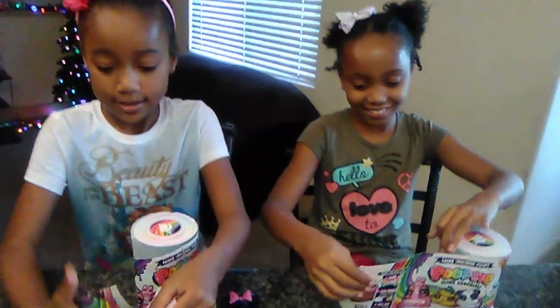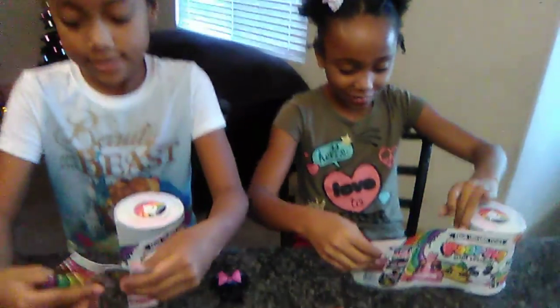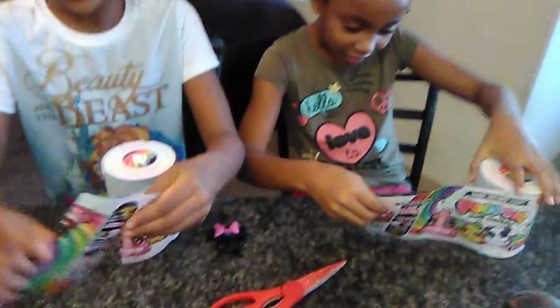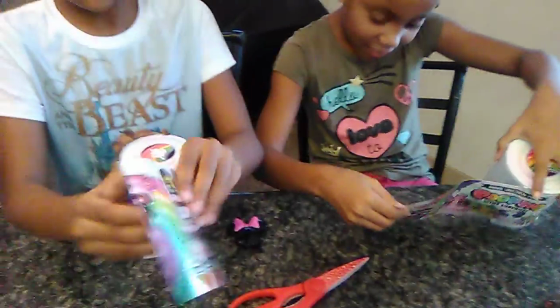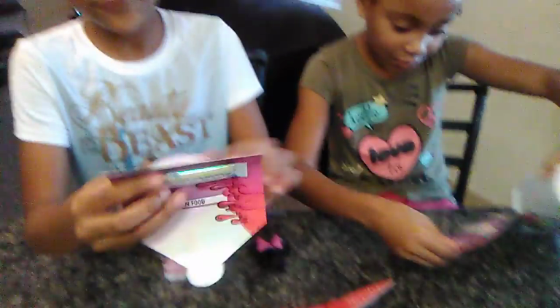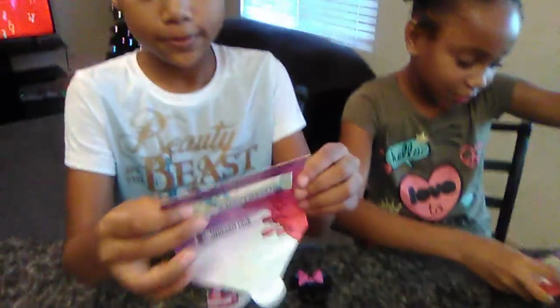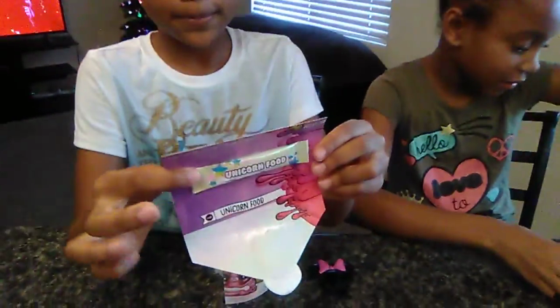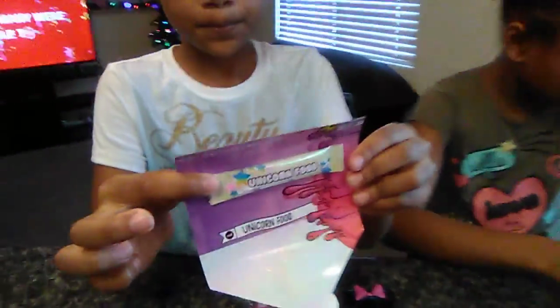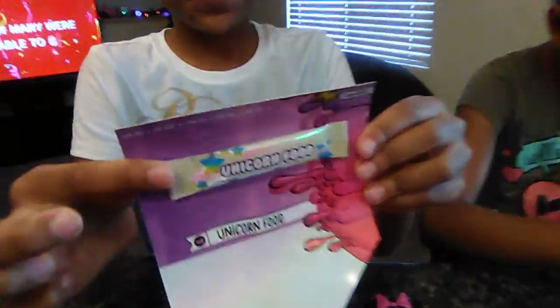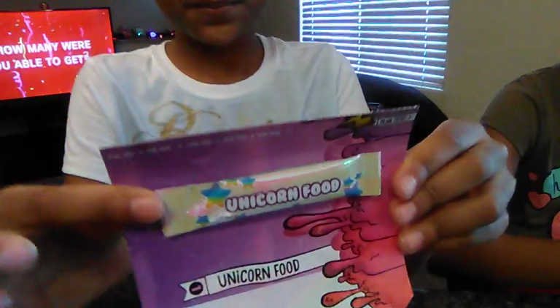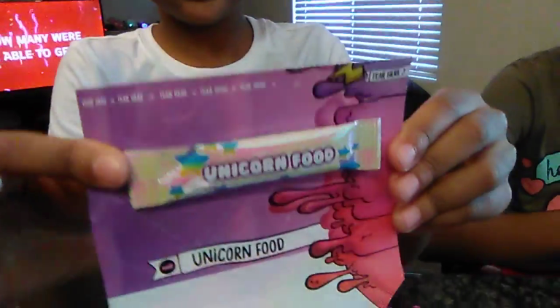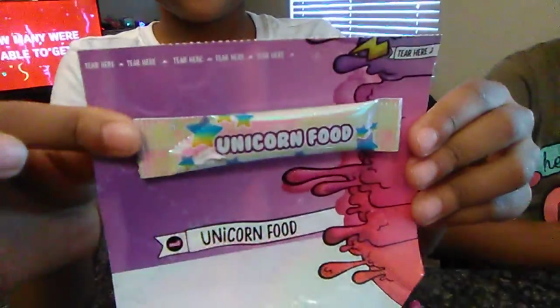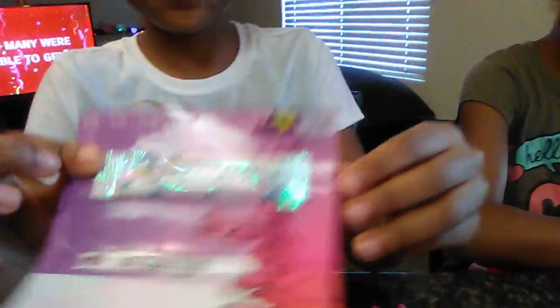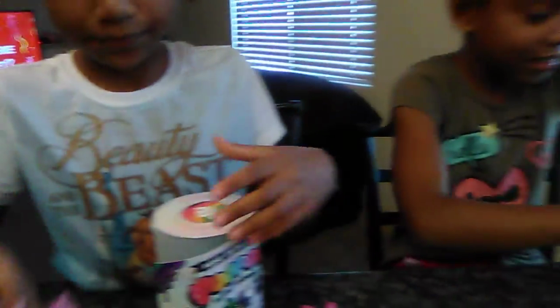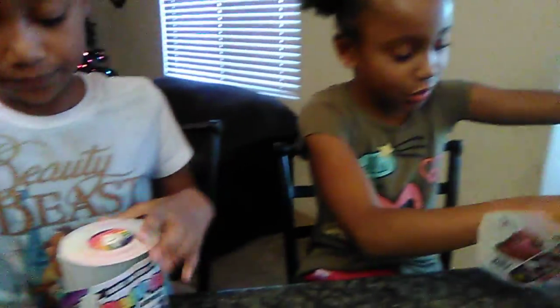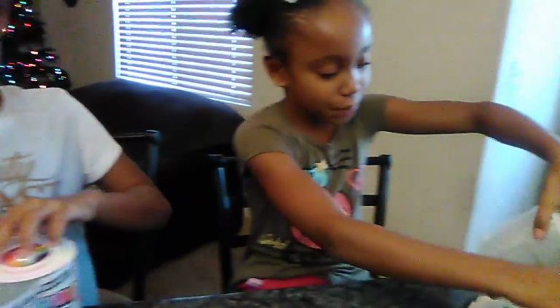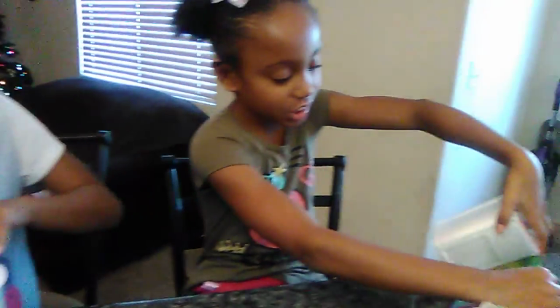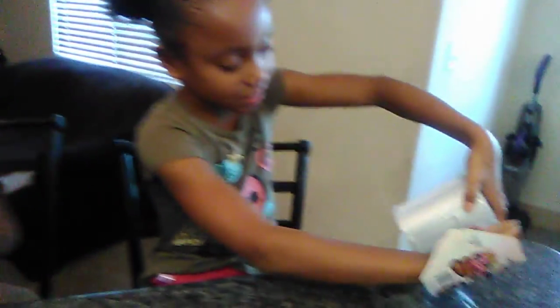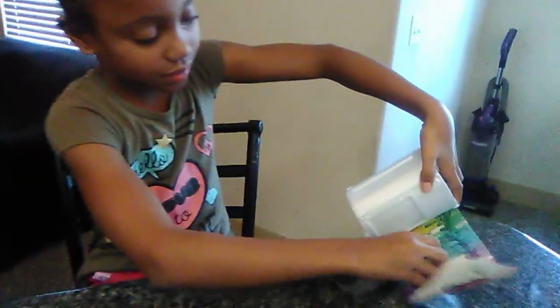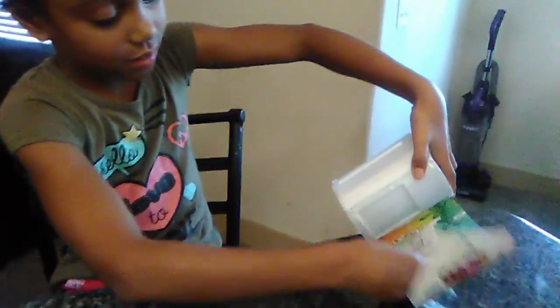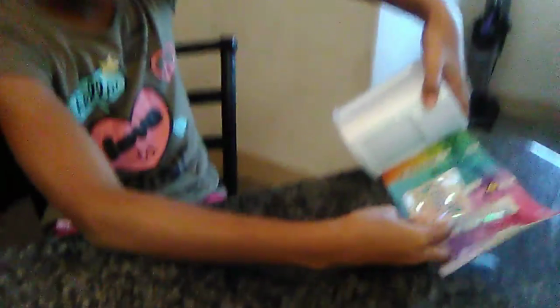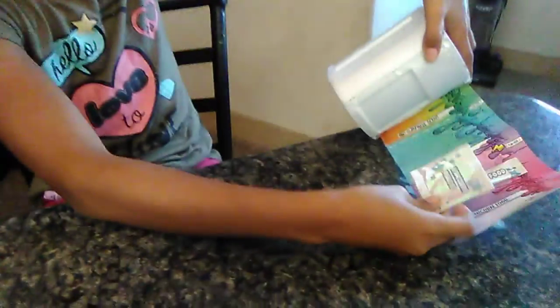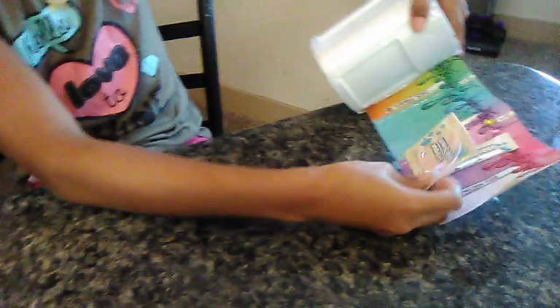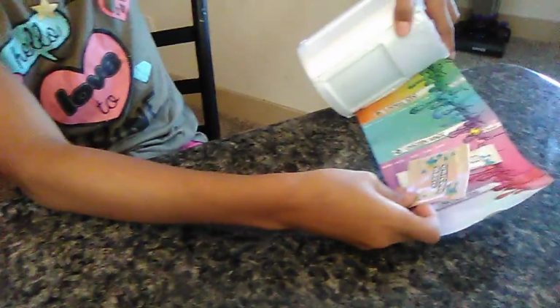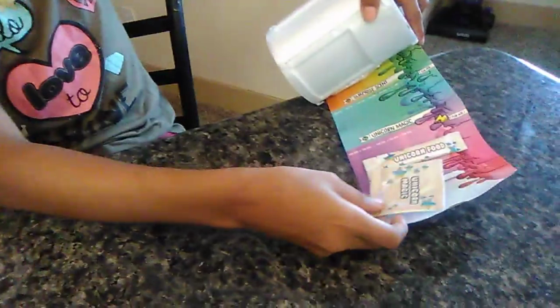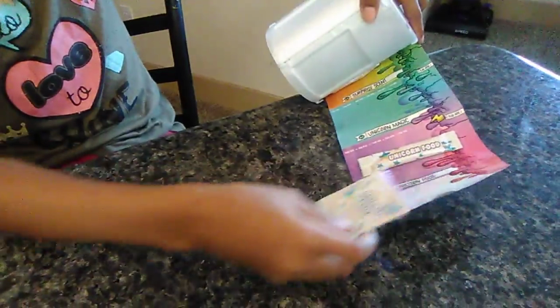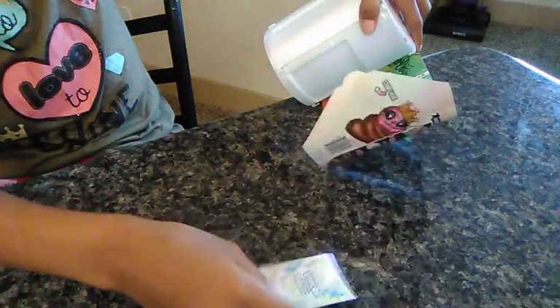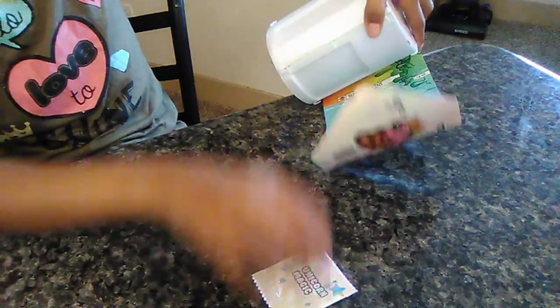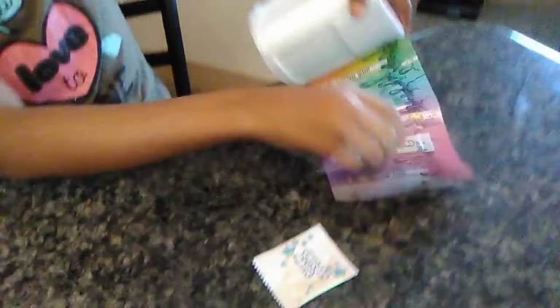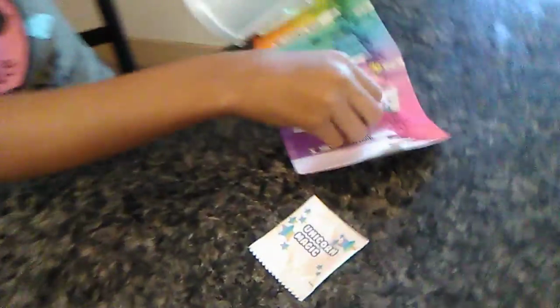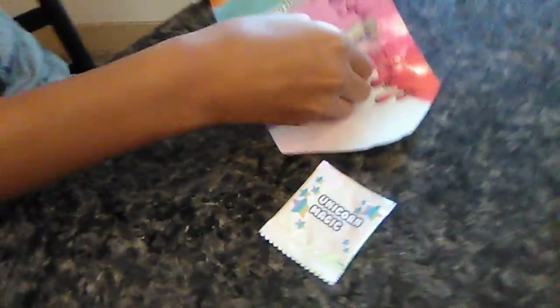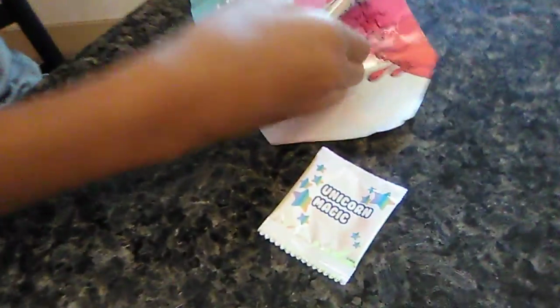This is Unicorn Fruit. And this is Unicorn Magic. This is Surprise Scent.